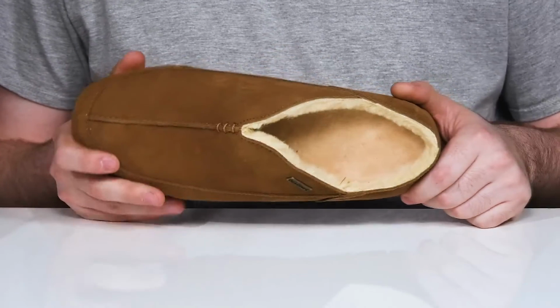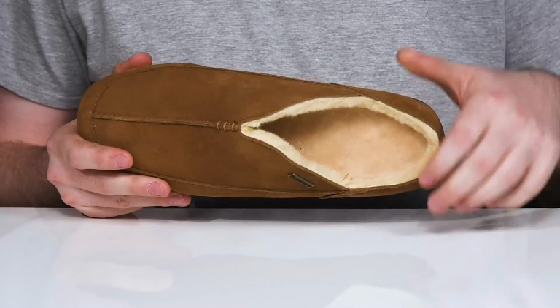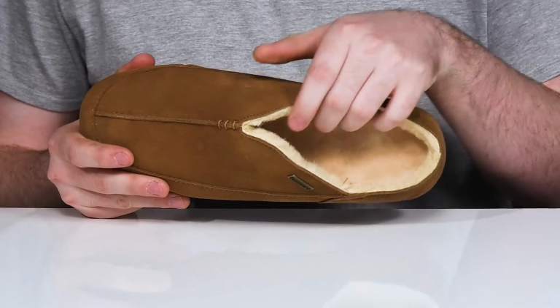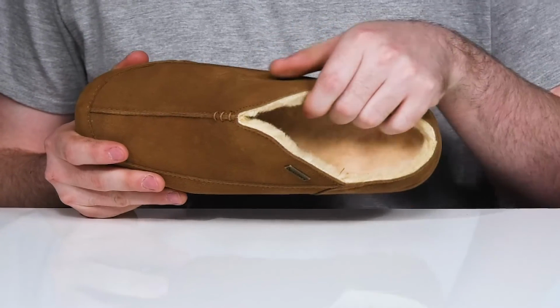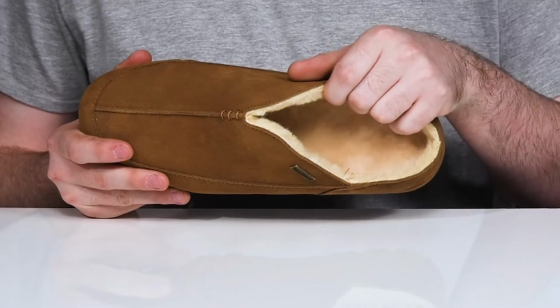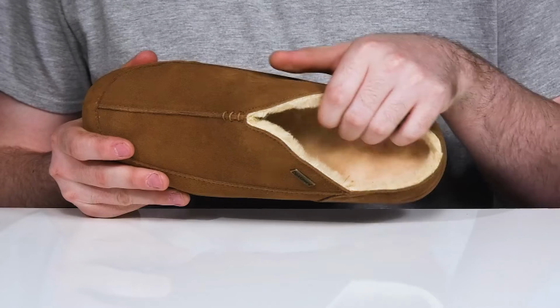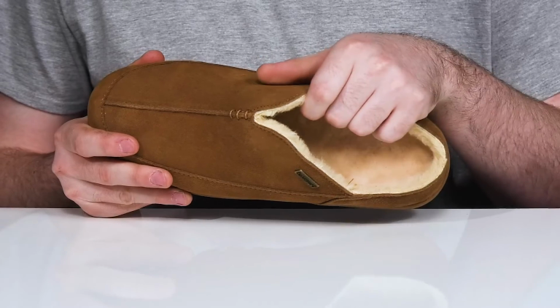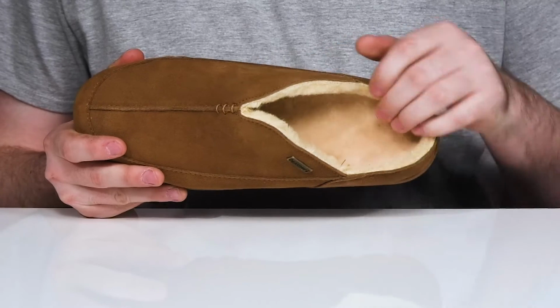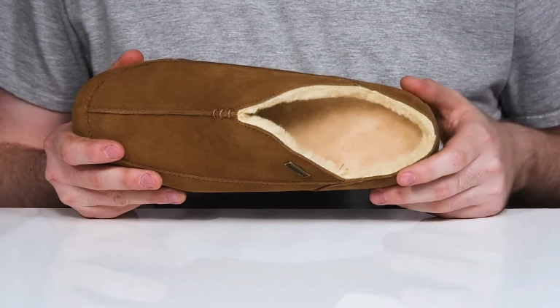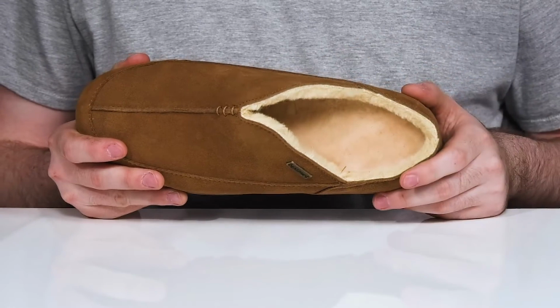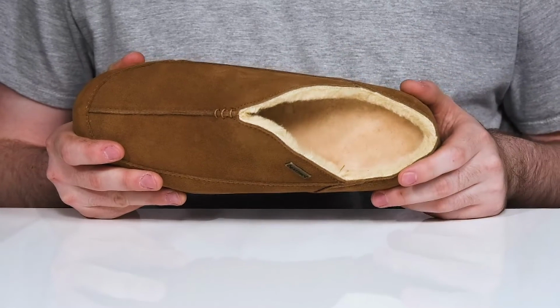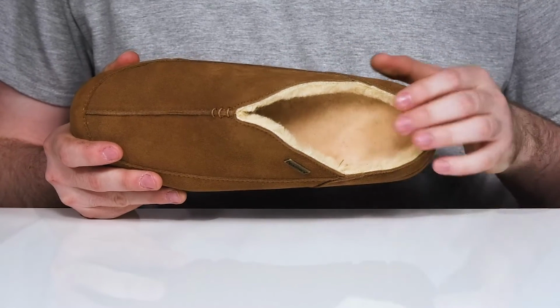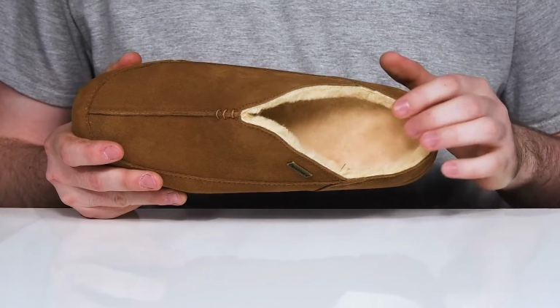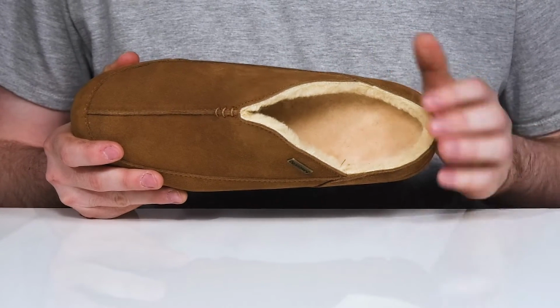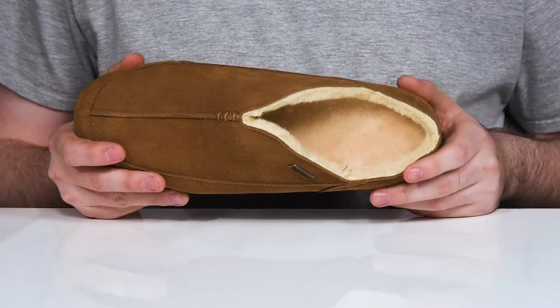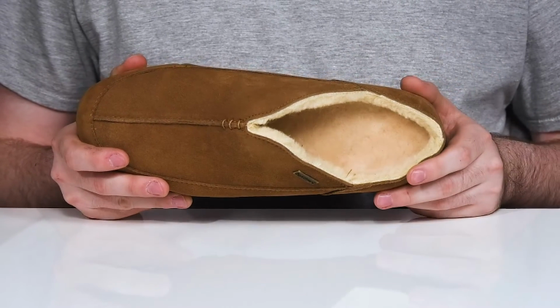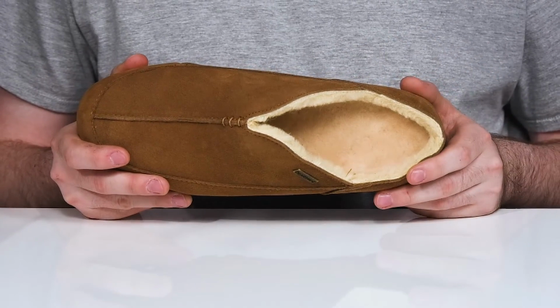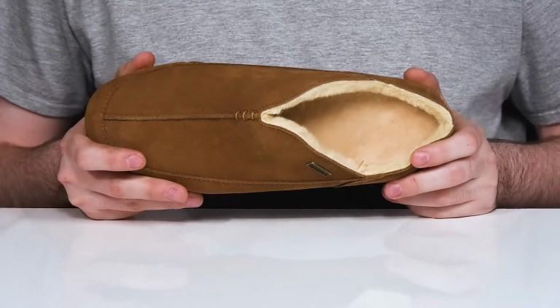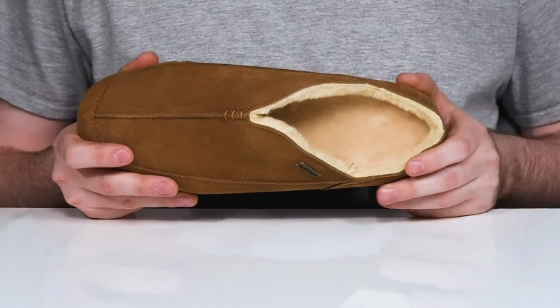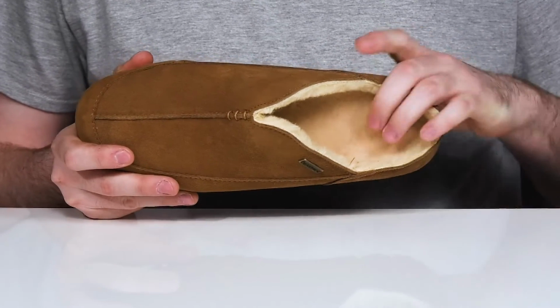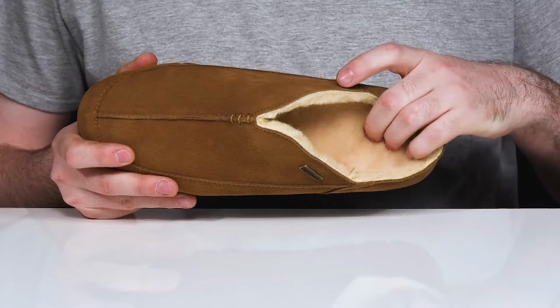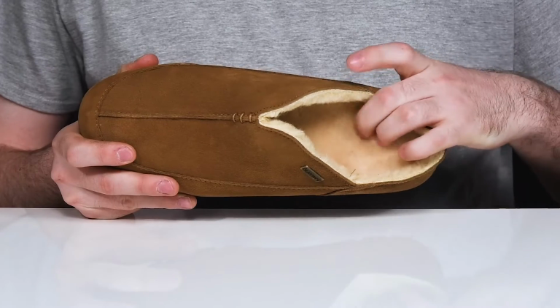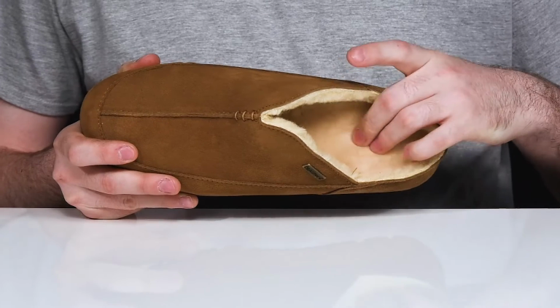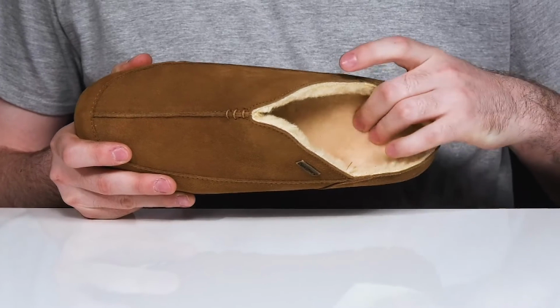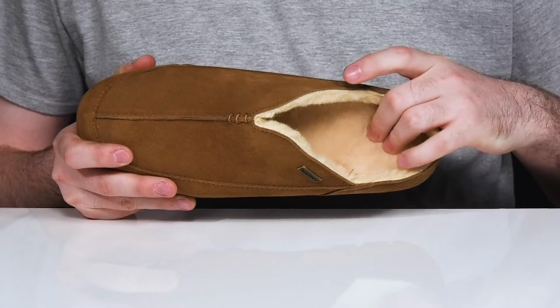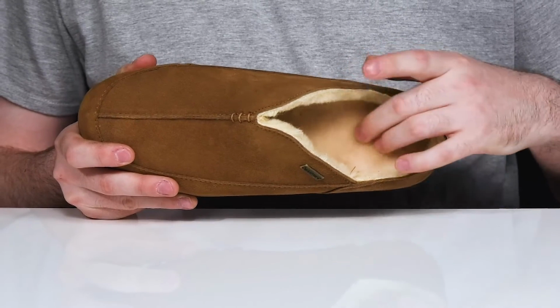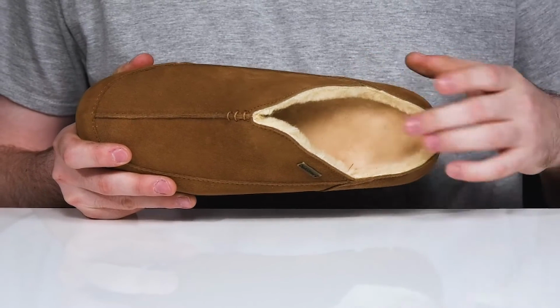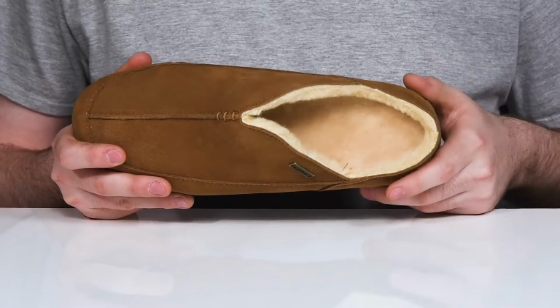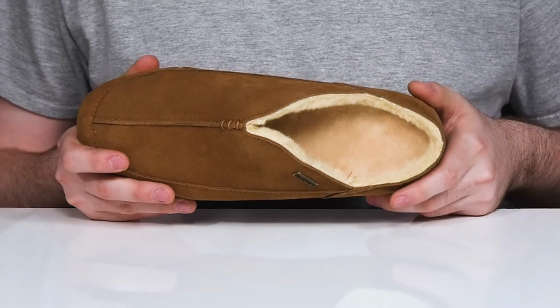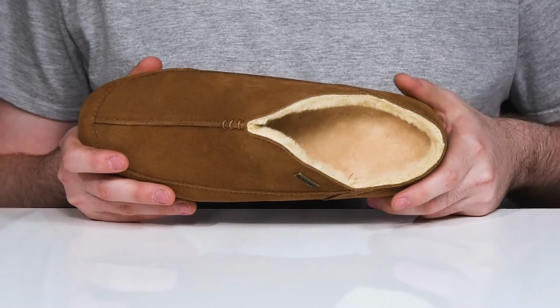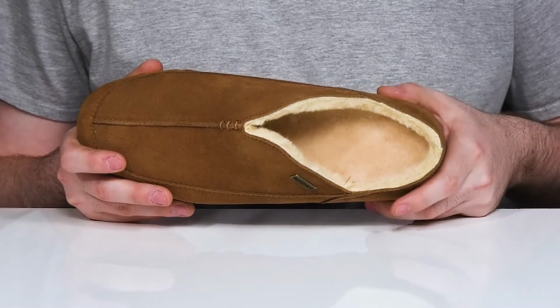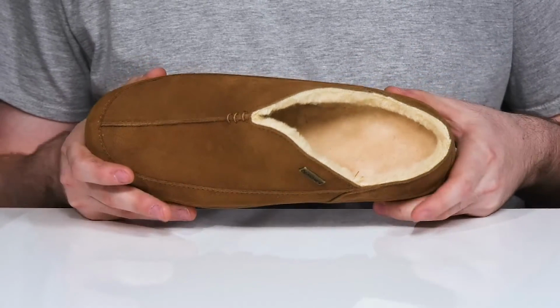The interior is a comfortable wool blend, staying warm and cozy with natural moisture wicking properties, while the sheepskin footbed in the bottom offers excellent comfort for all-day support.